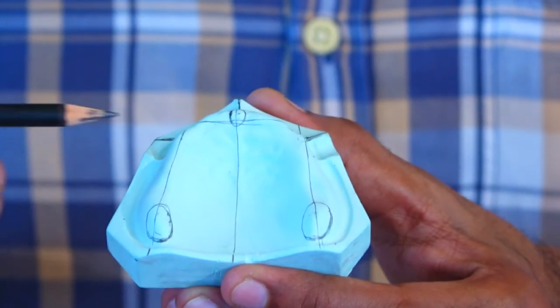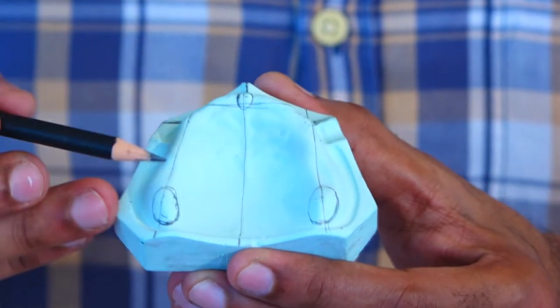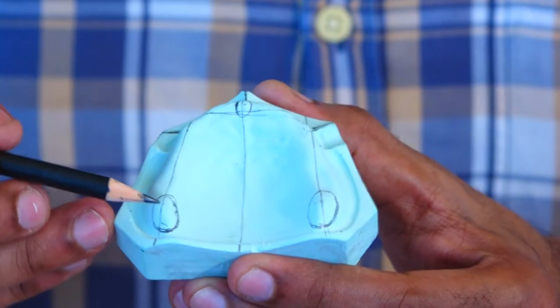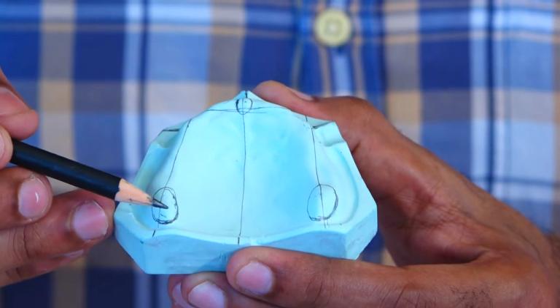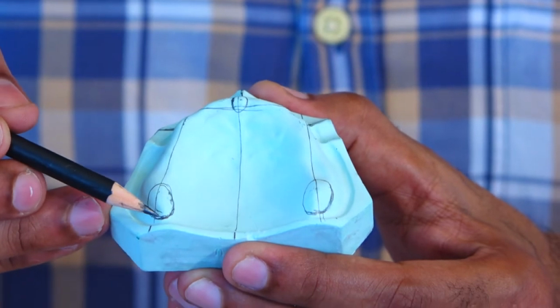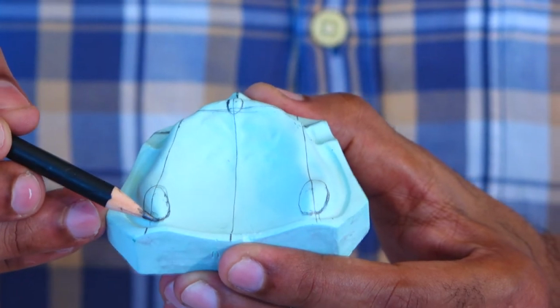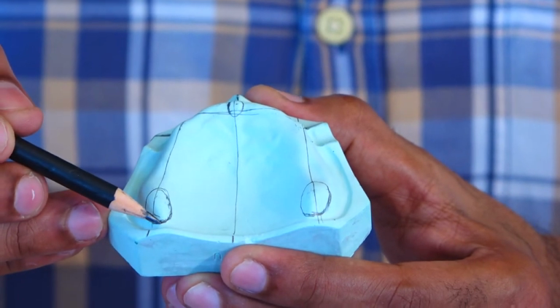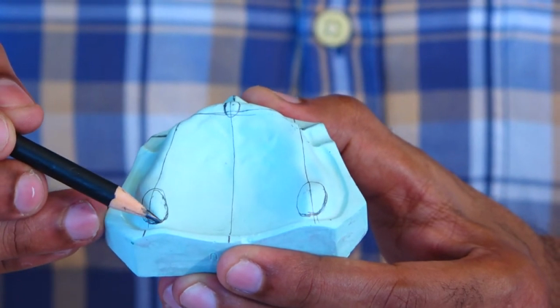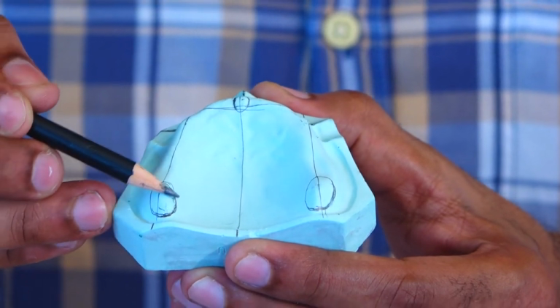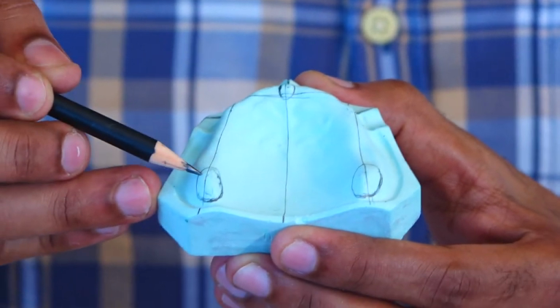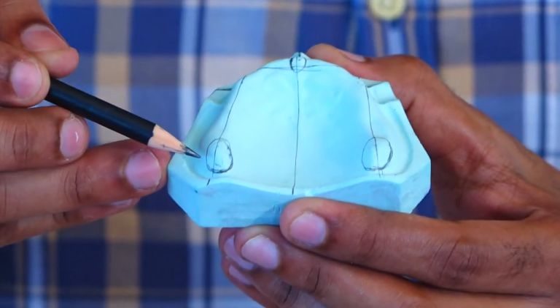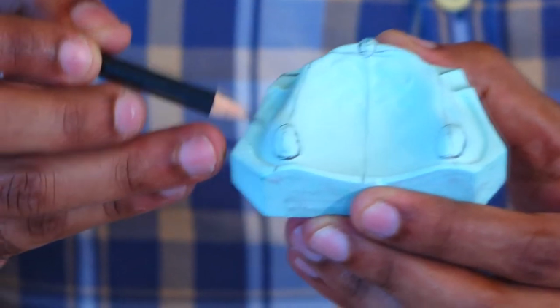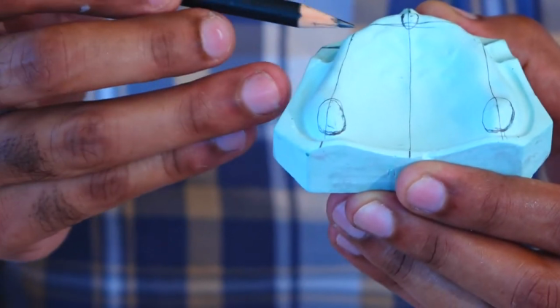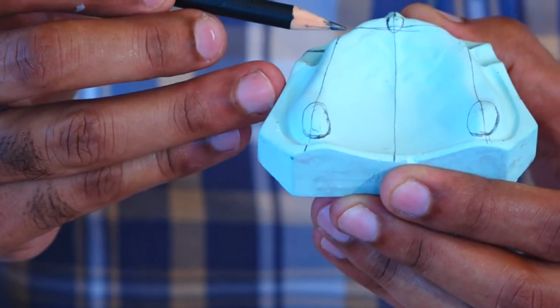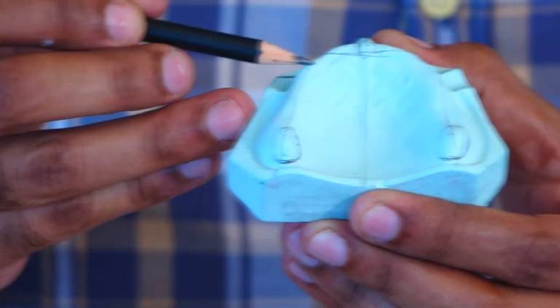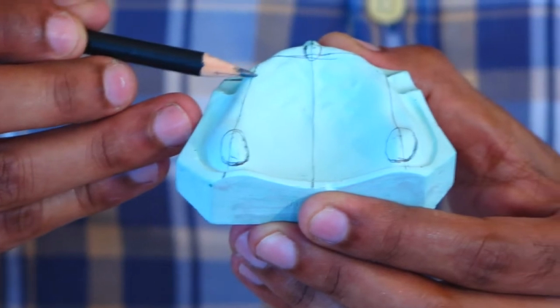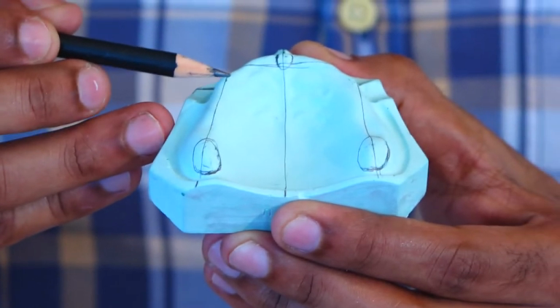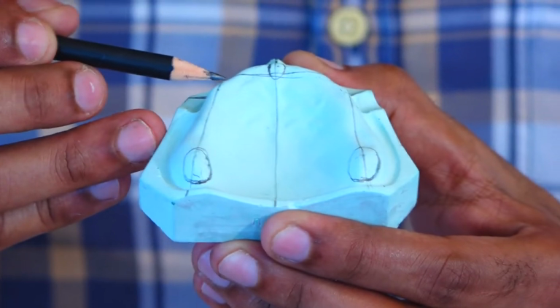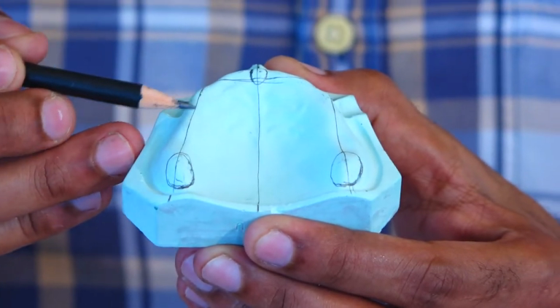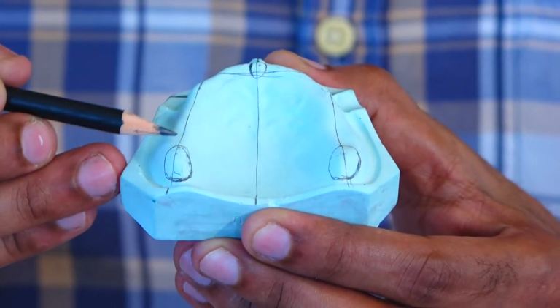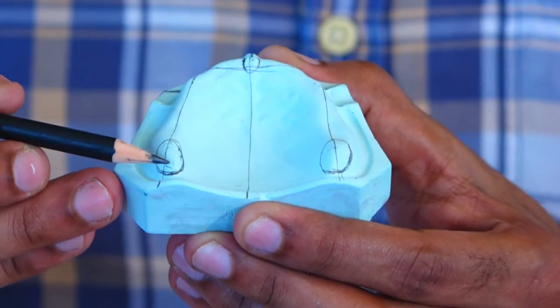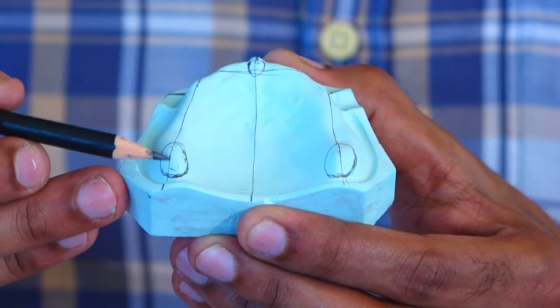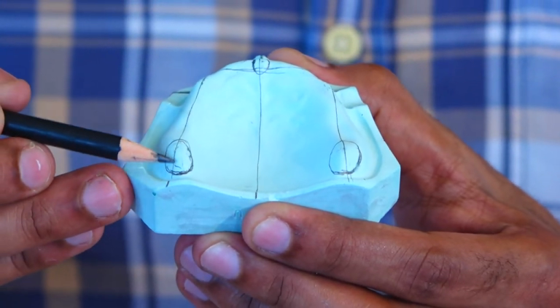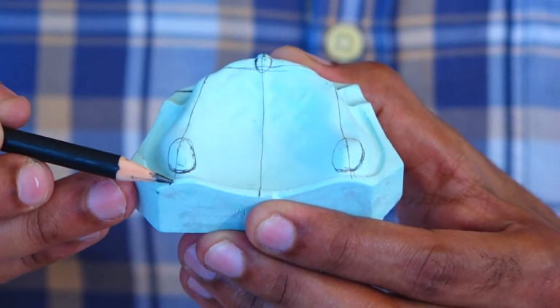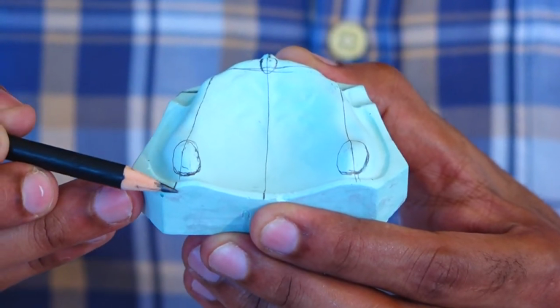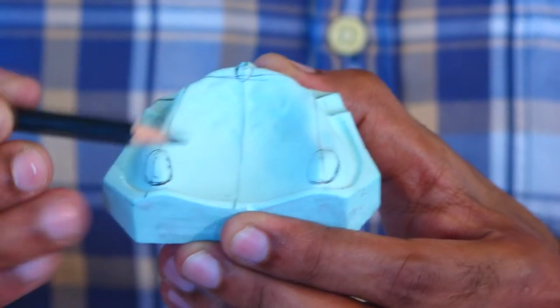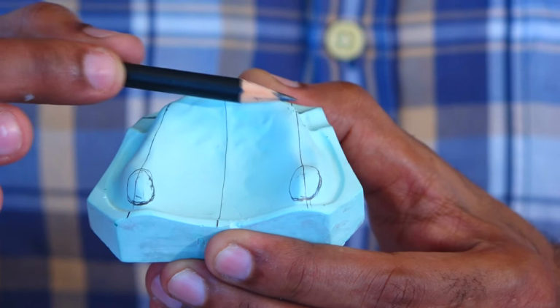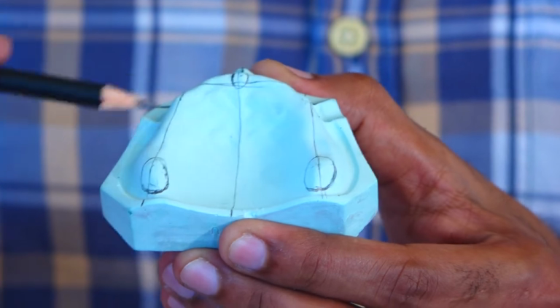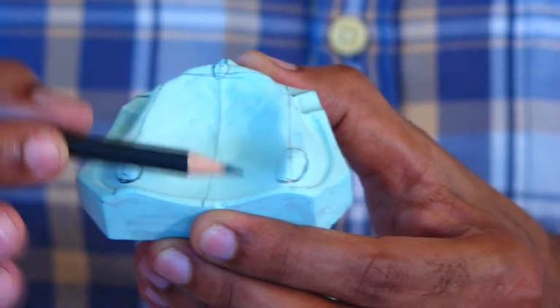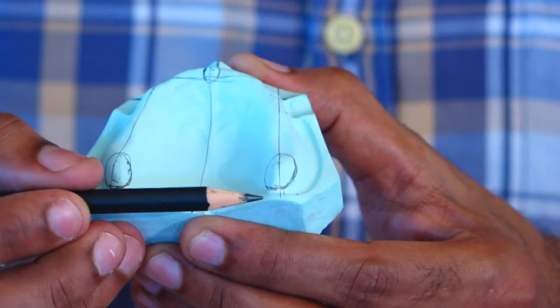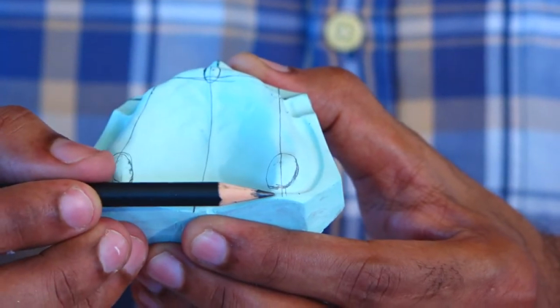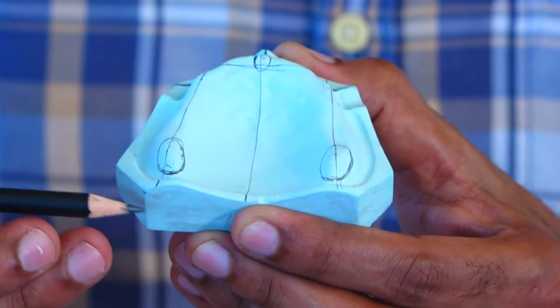Coming to the posterior part, we also draw the tuberosity, which is bisected with a line drawn on the center of the crest, and extended onto the land area on both sides as you can see on the cast.